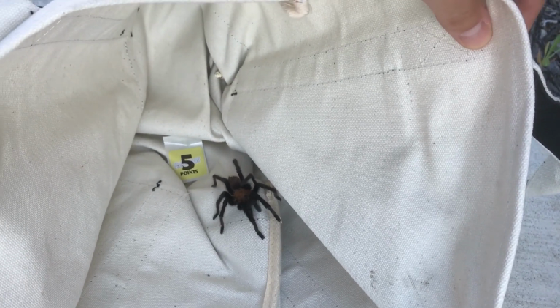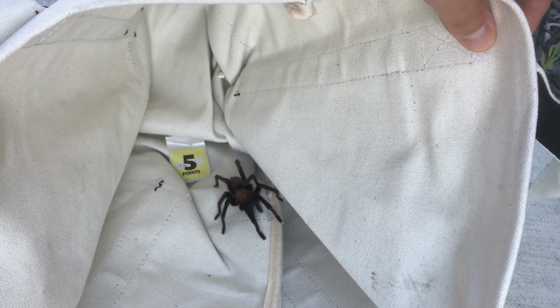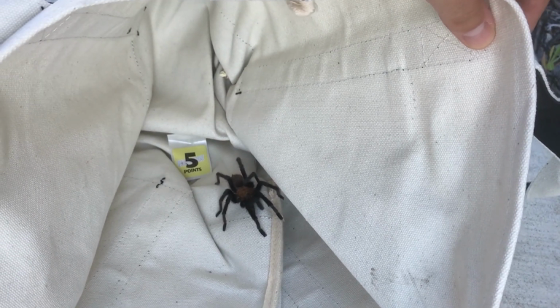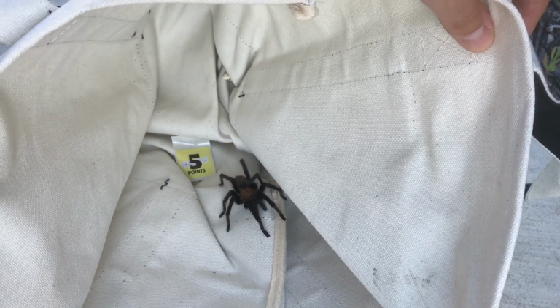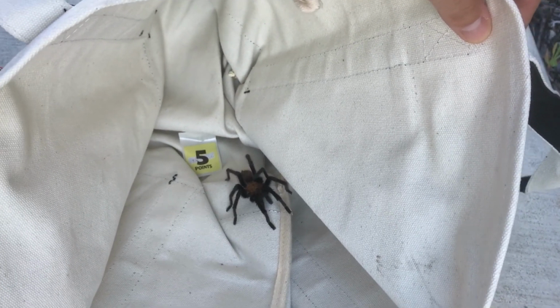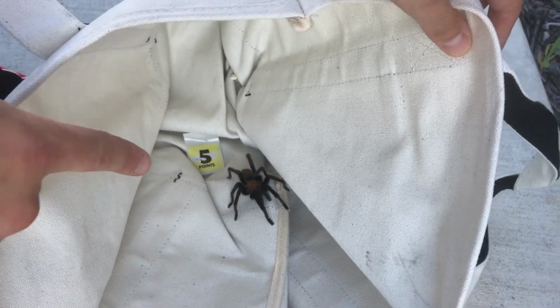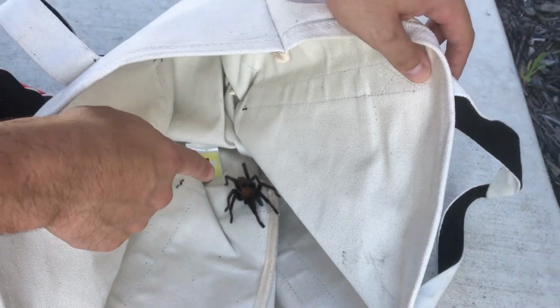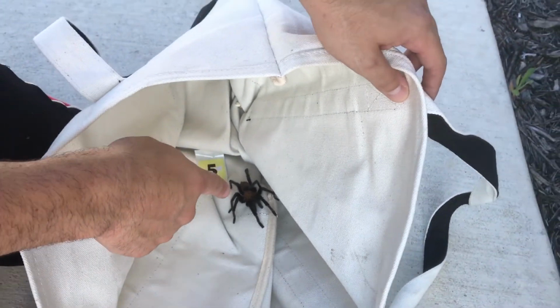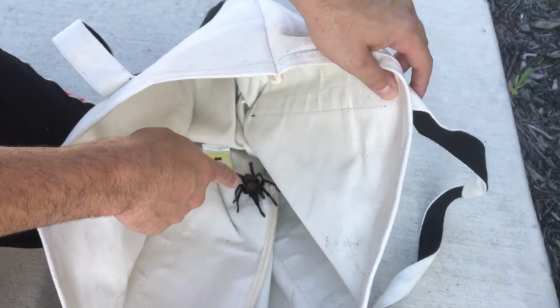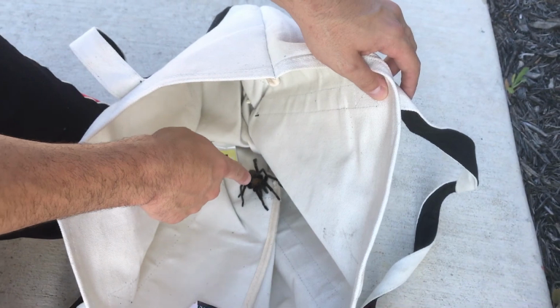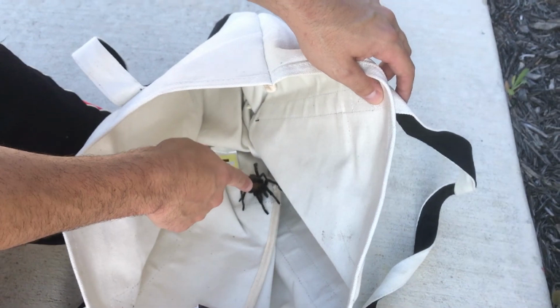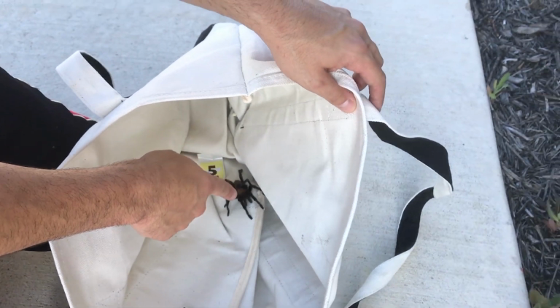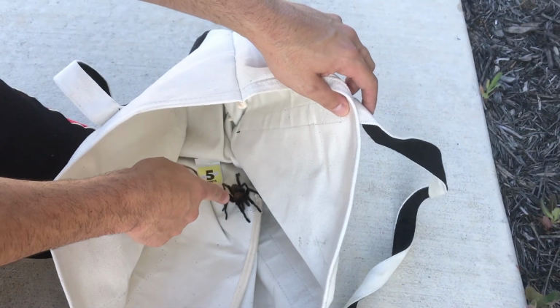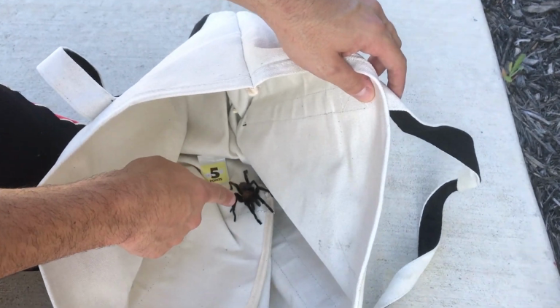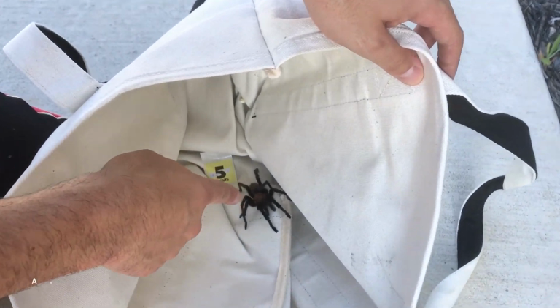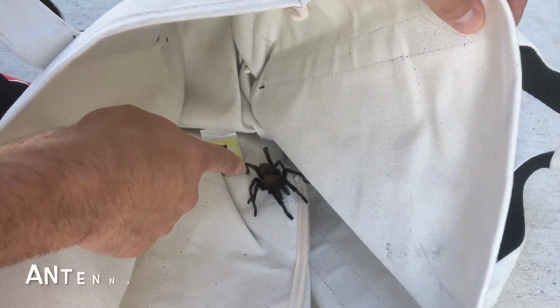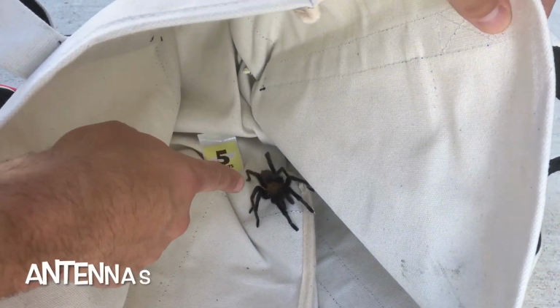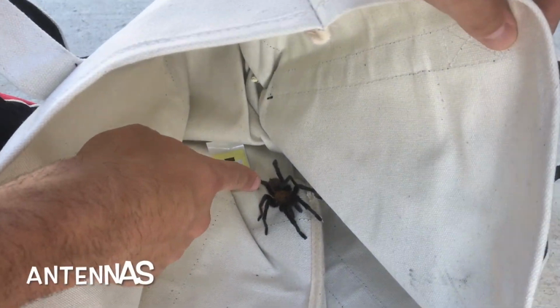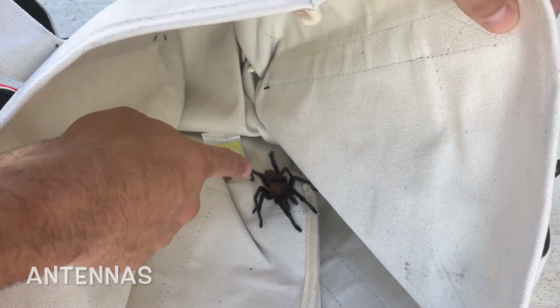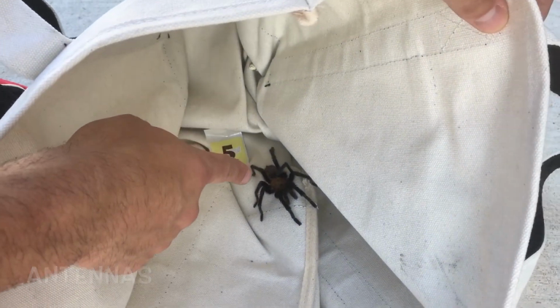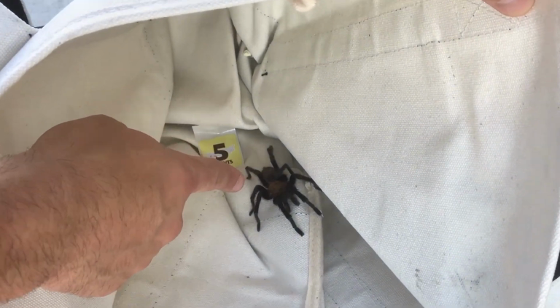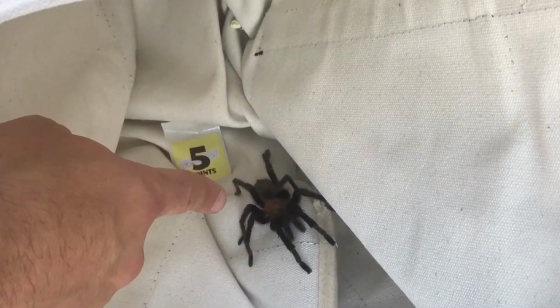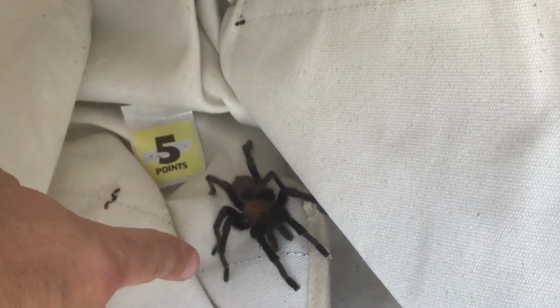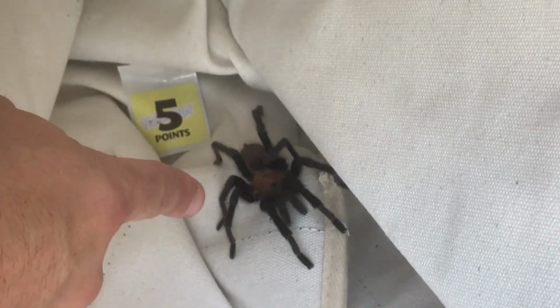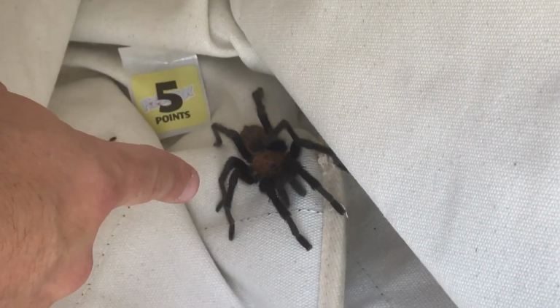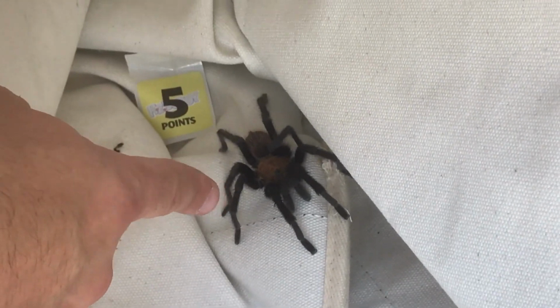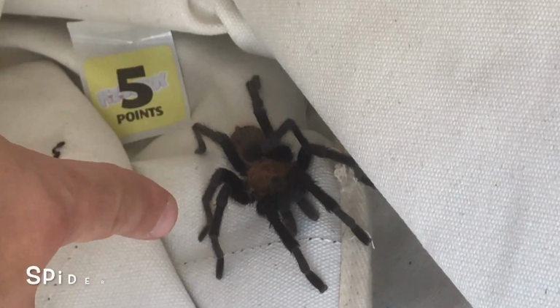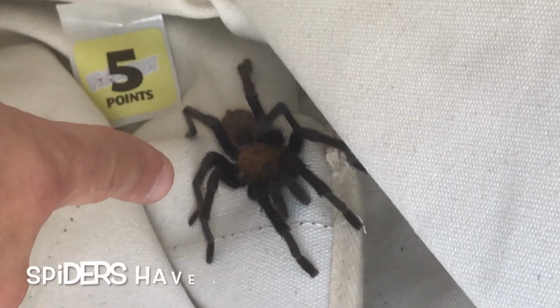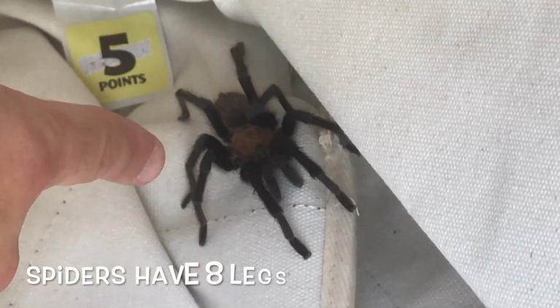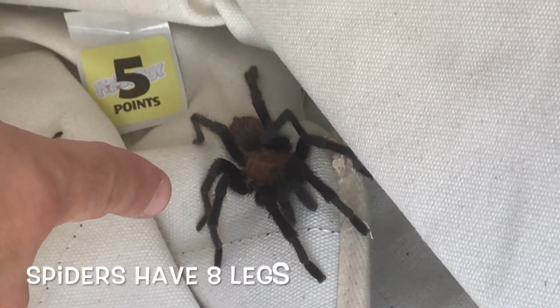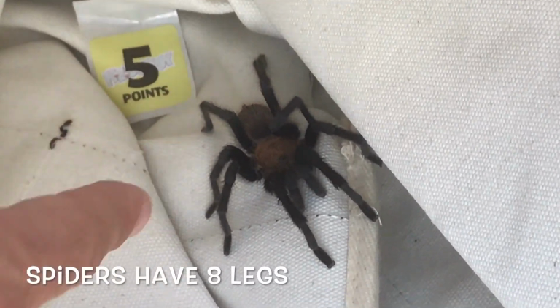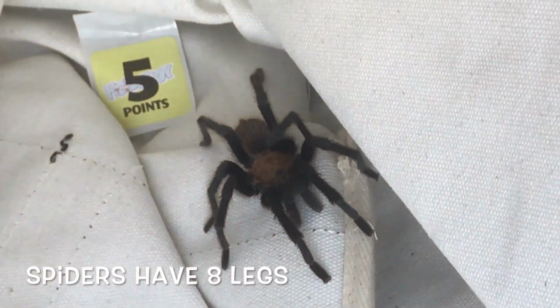You can see this one is brown and black. You can see his two antennas right there in the front. He has a pretty large body. He has his standard spider eight legs.